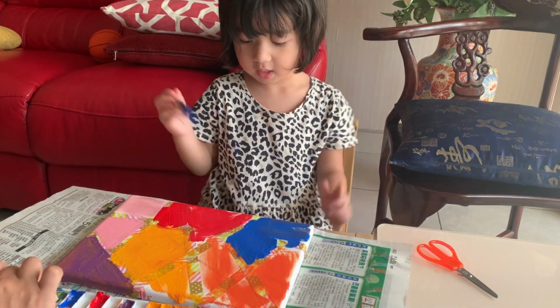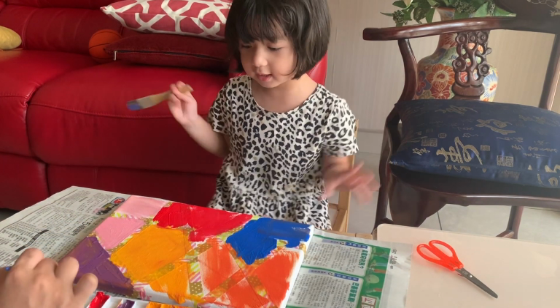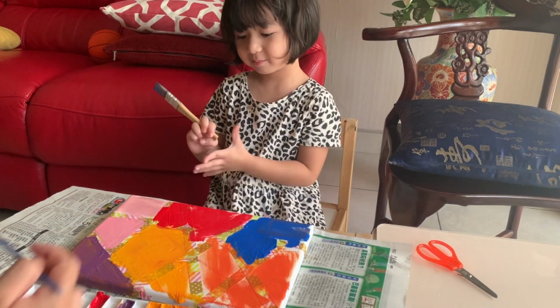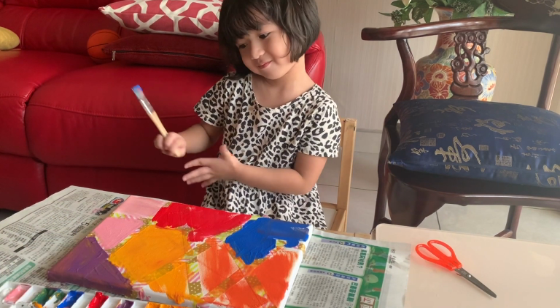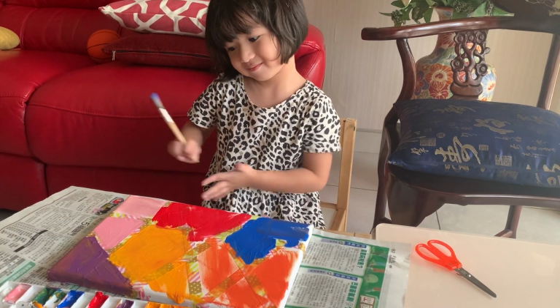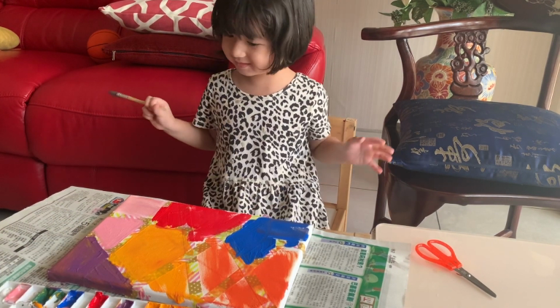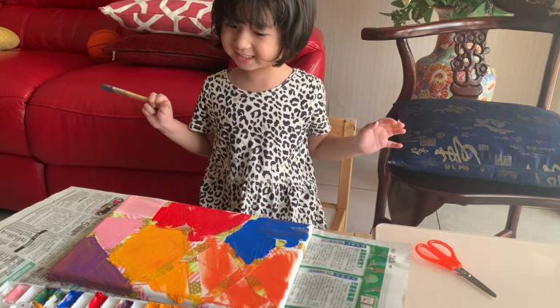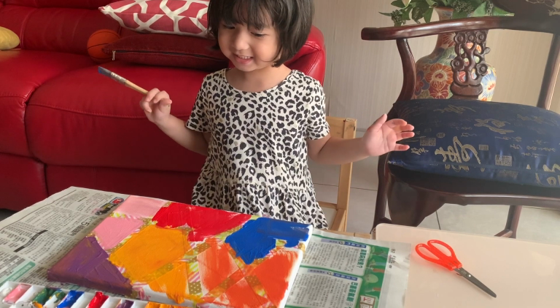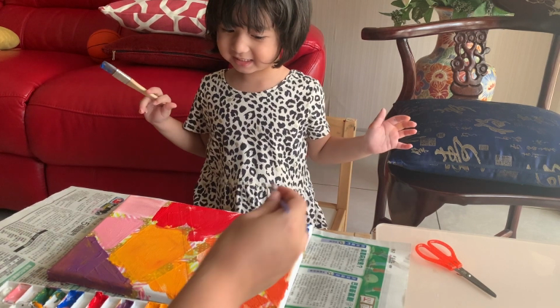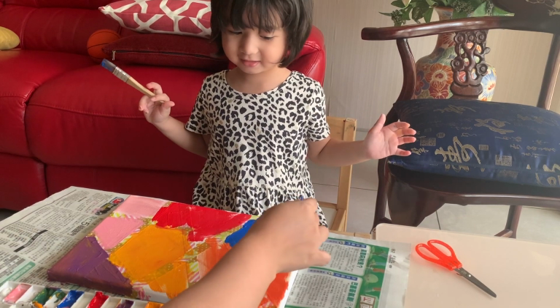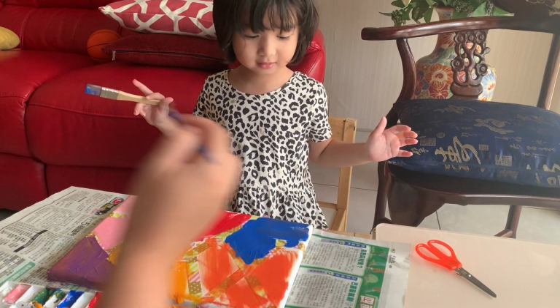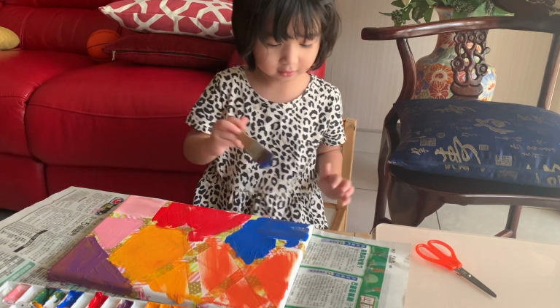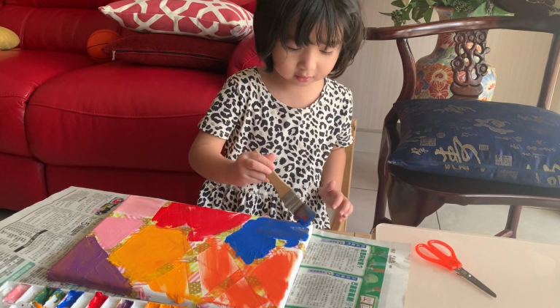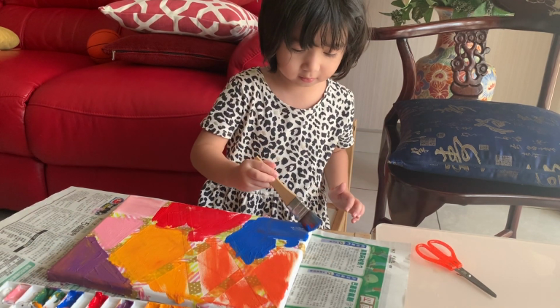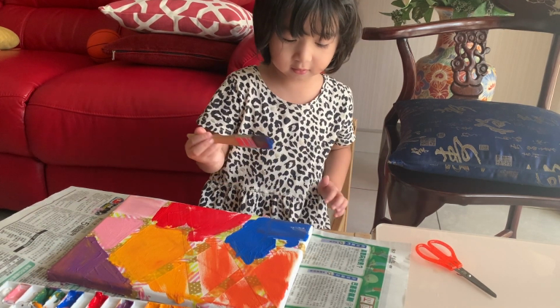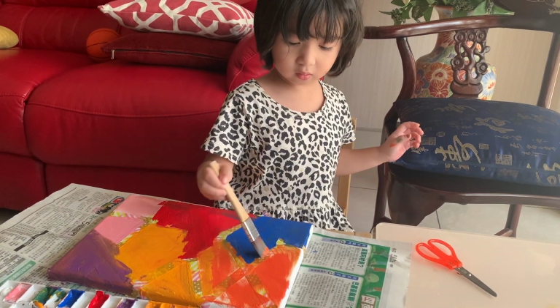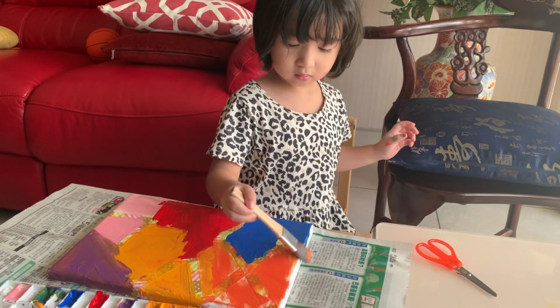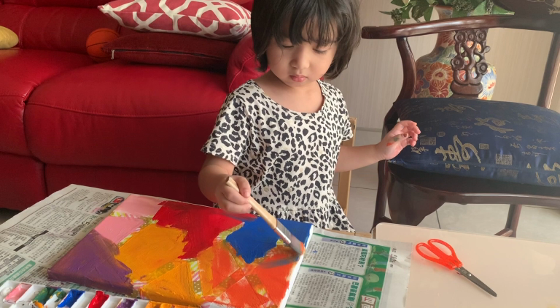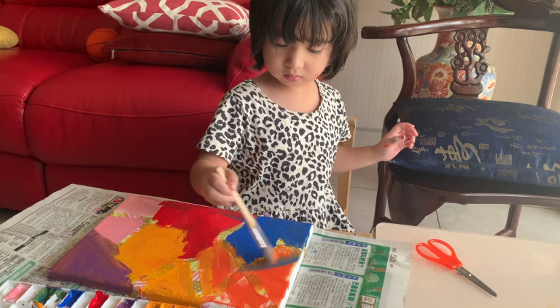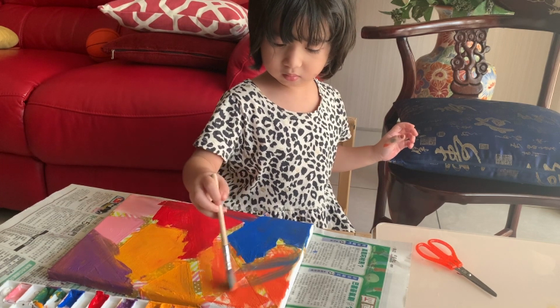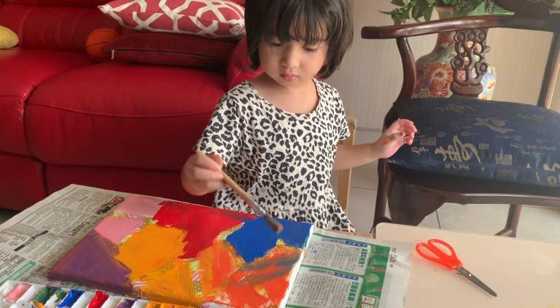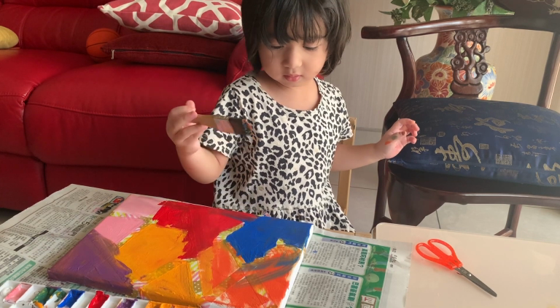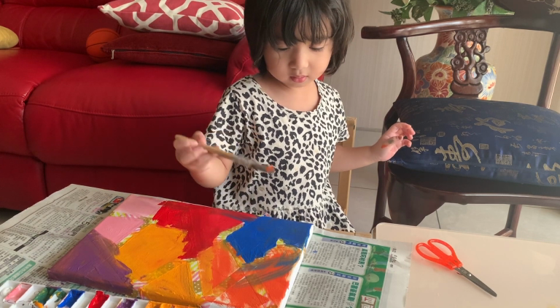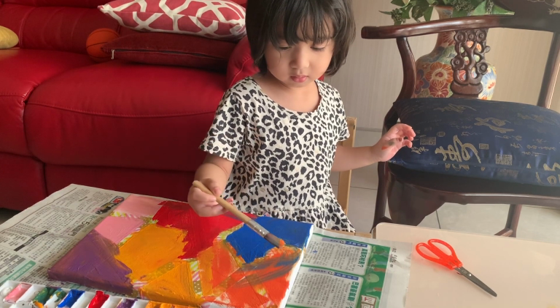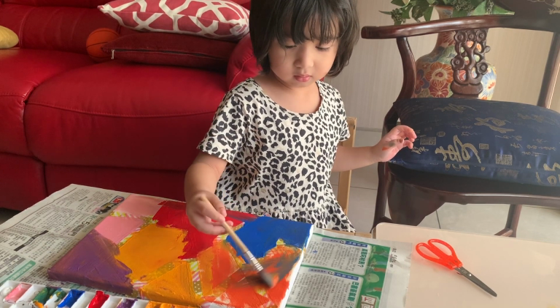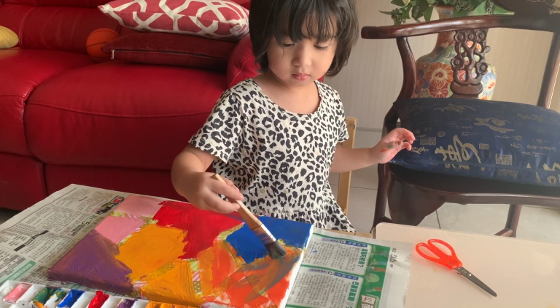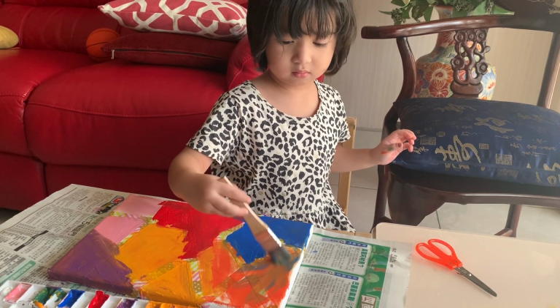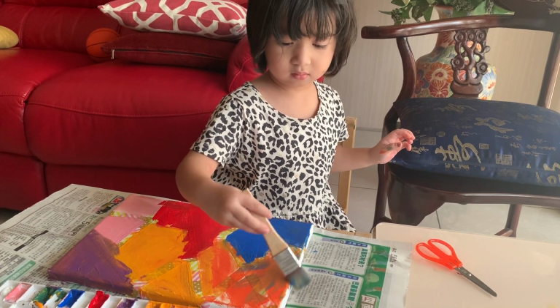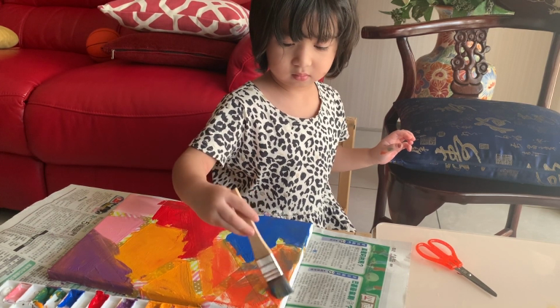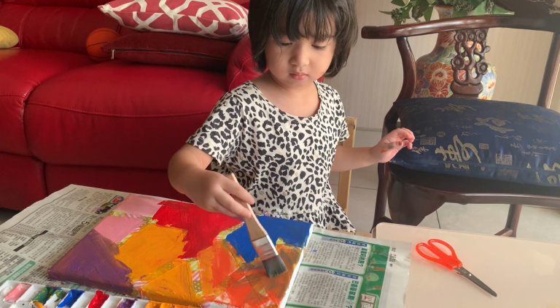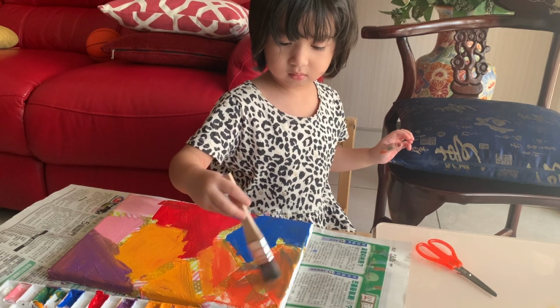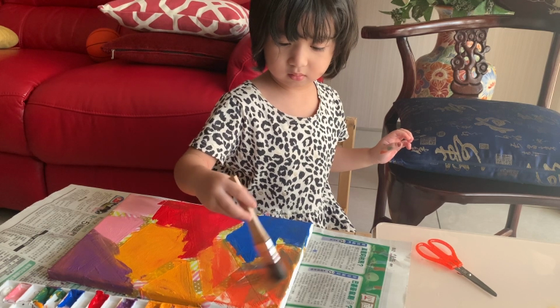Is this nice? Very nice. There are some white spots there. You can mix different colors. It's becoming green!